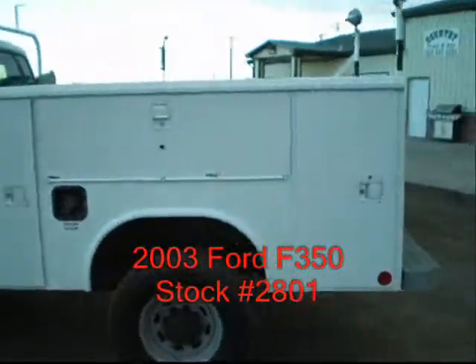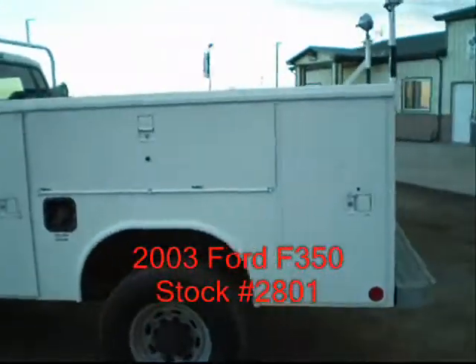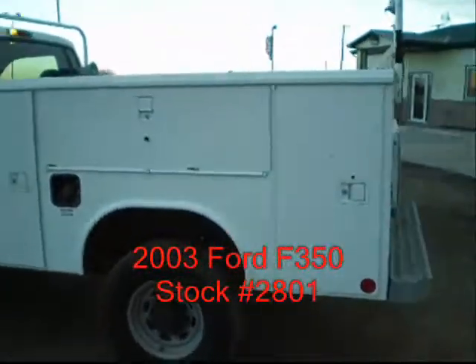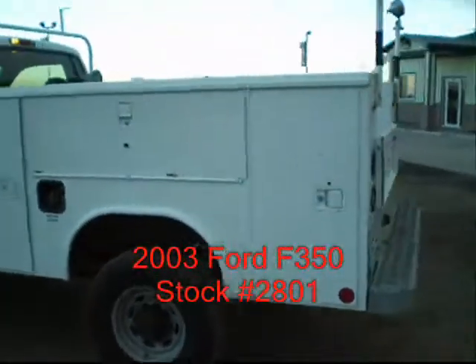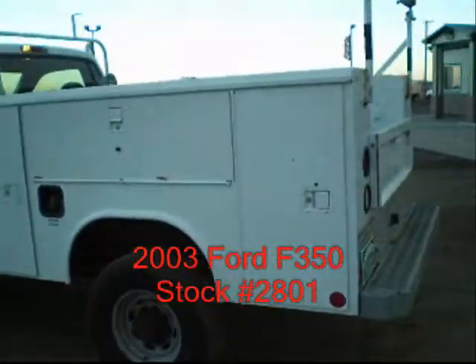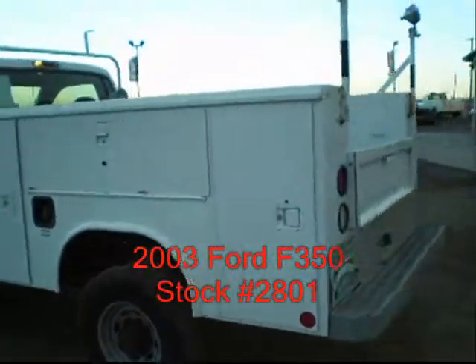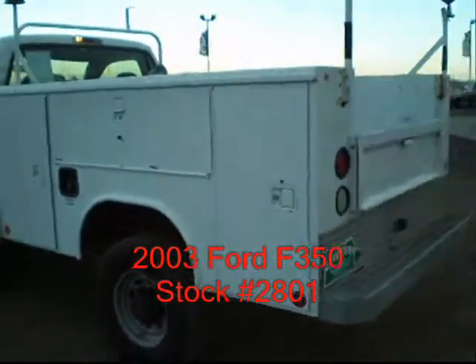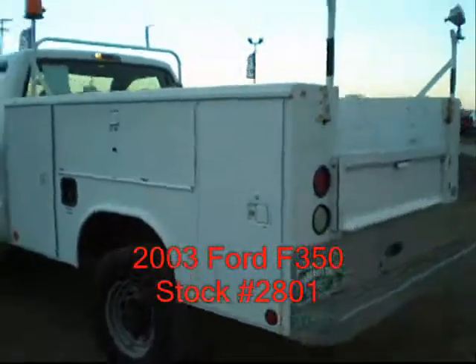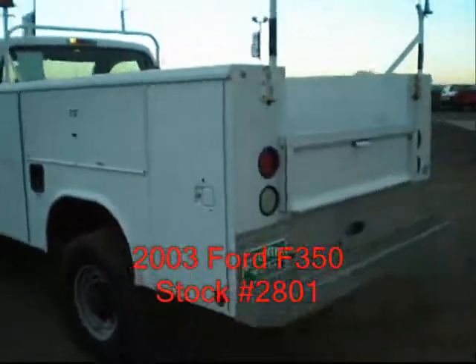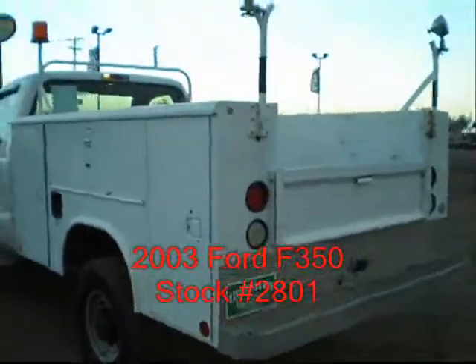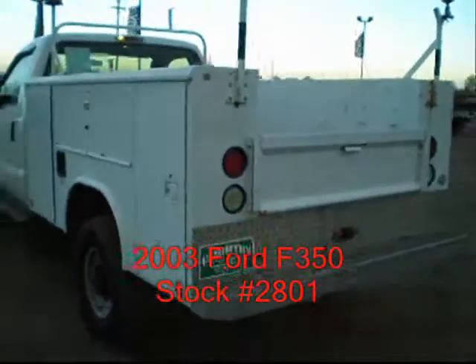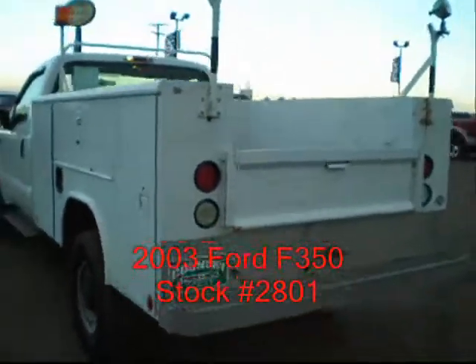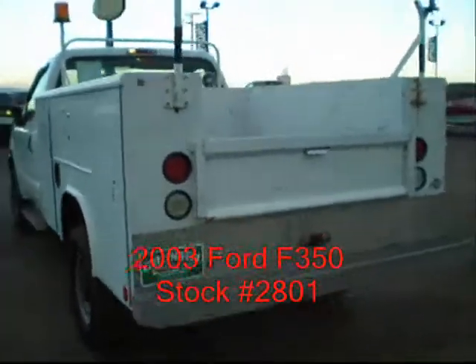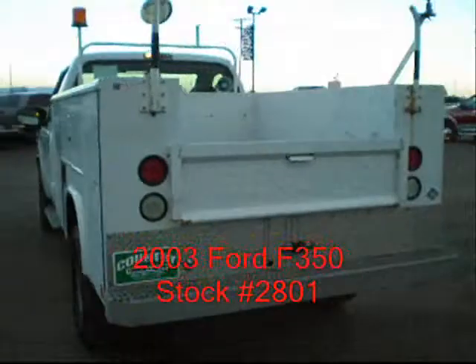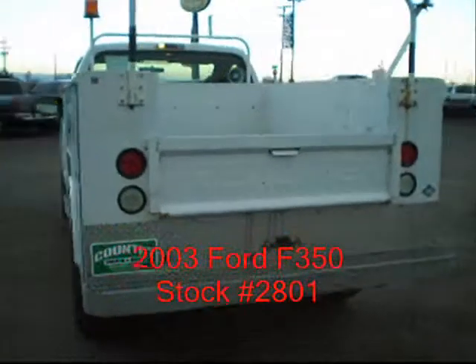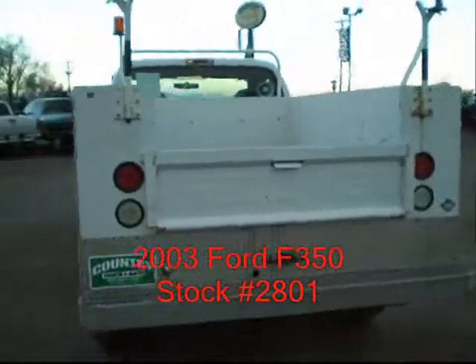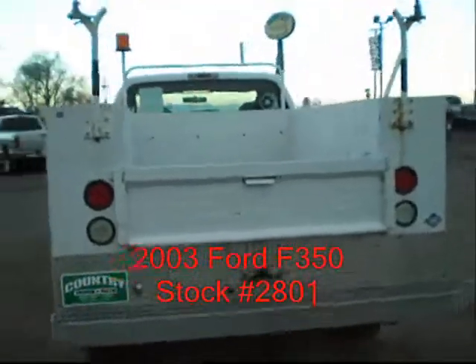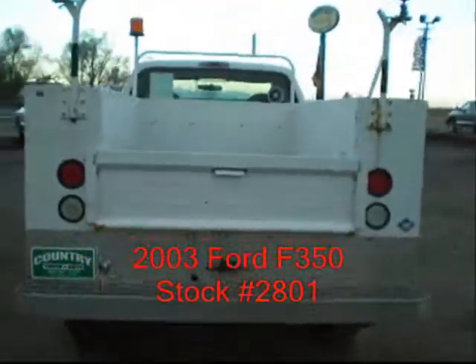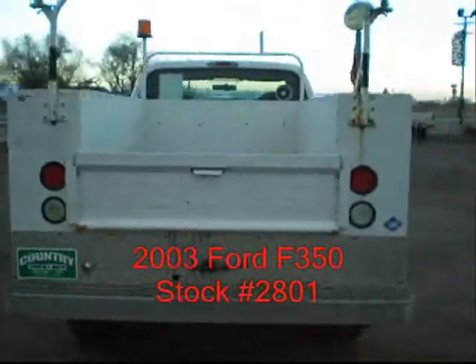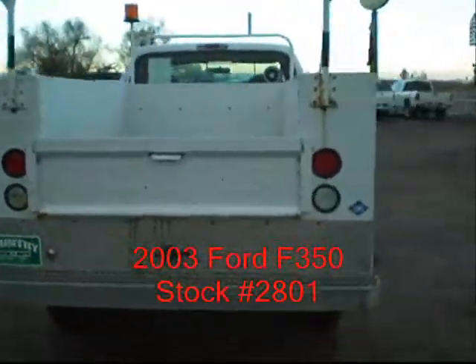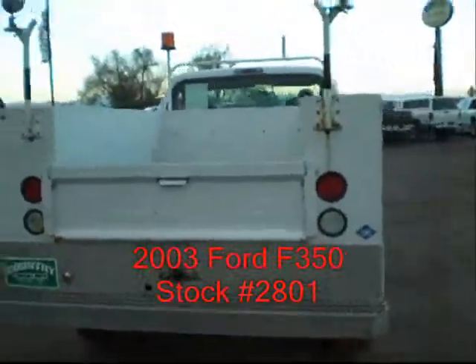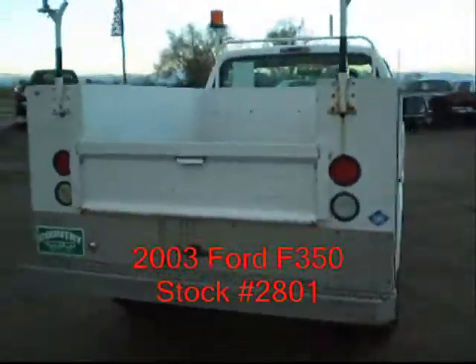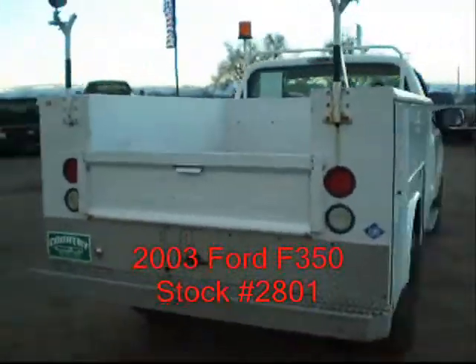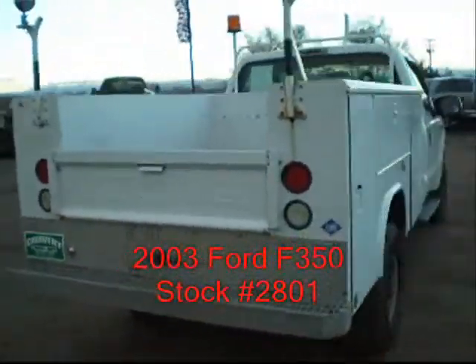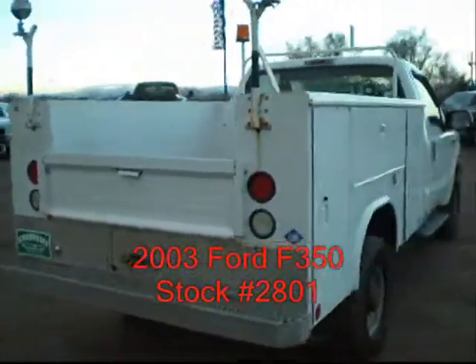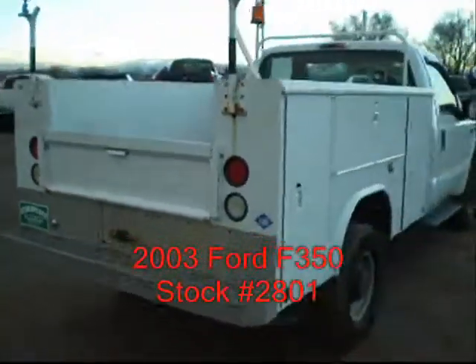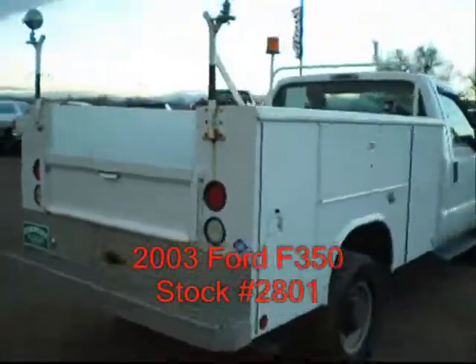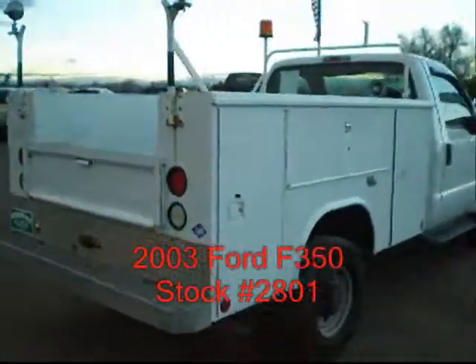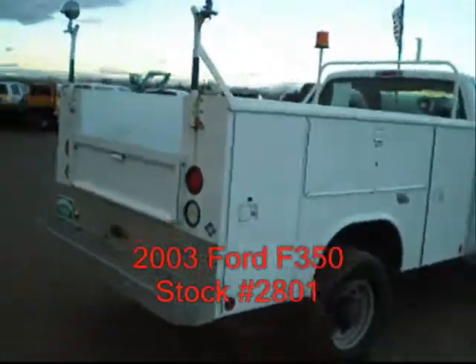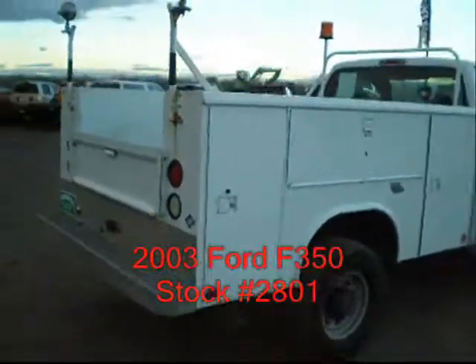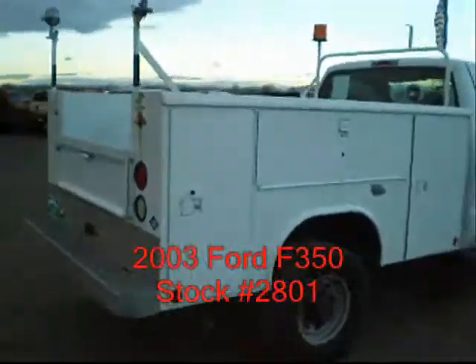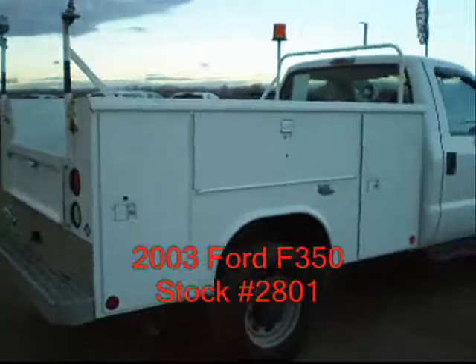It's got a reading bed on it with a front pass-through slide-out trays. Tires are good. It's got a 5.4 gas engine, V8.